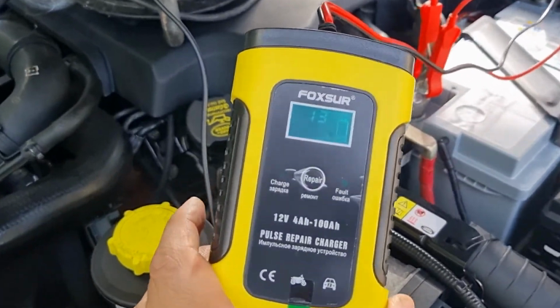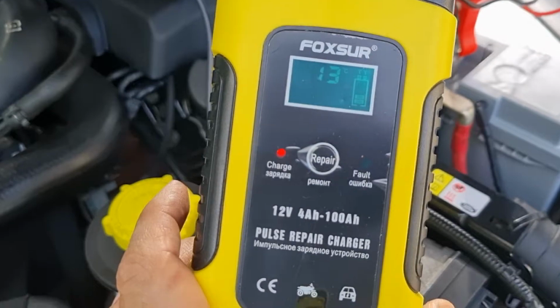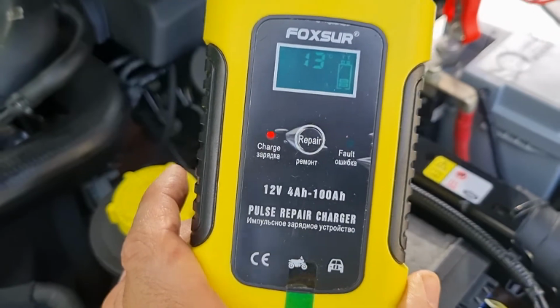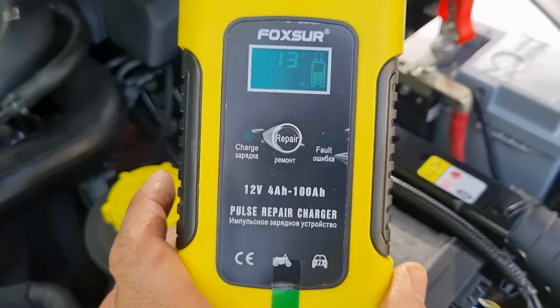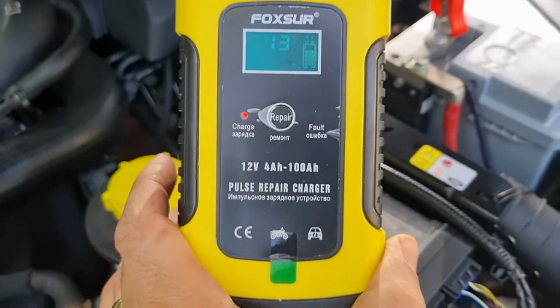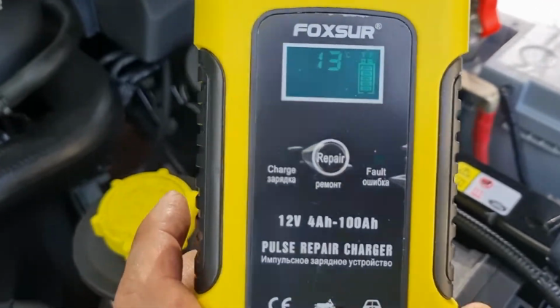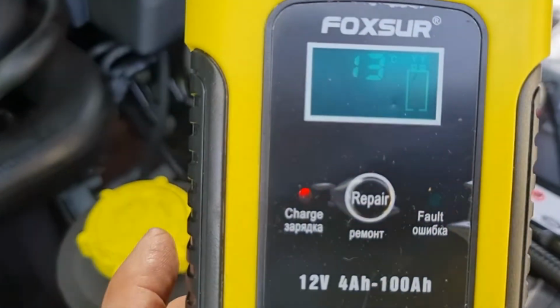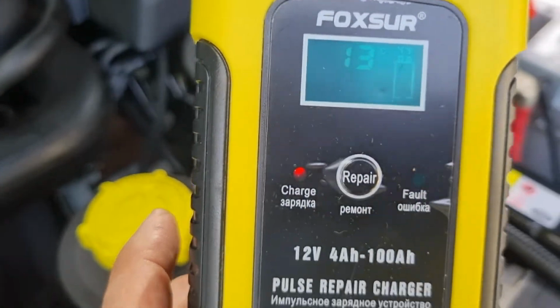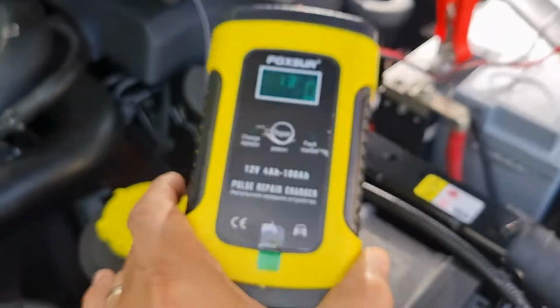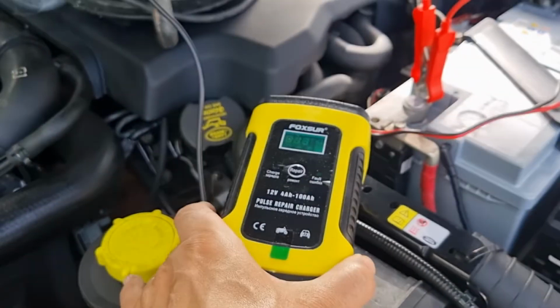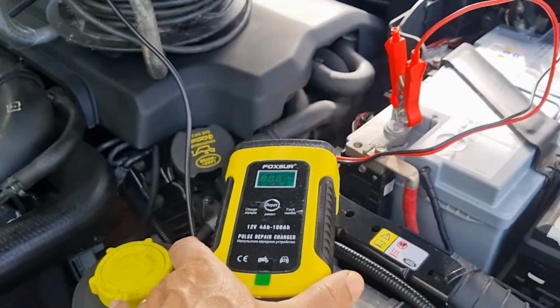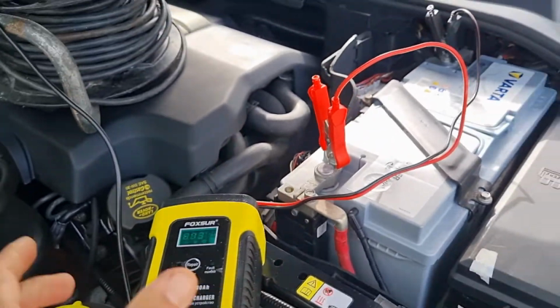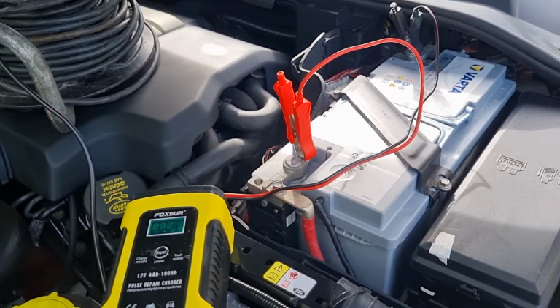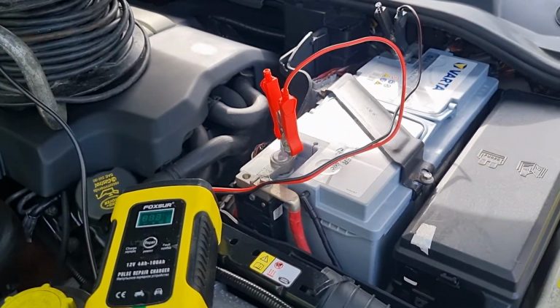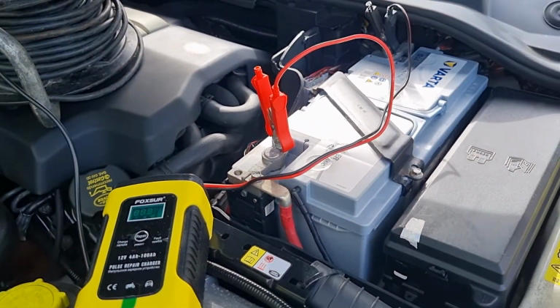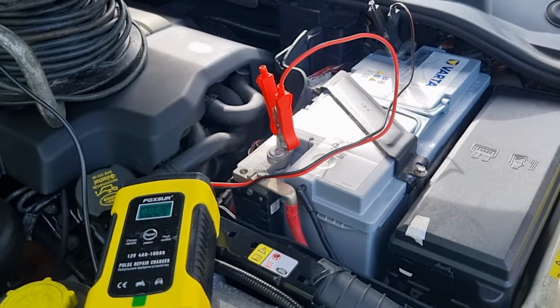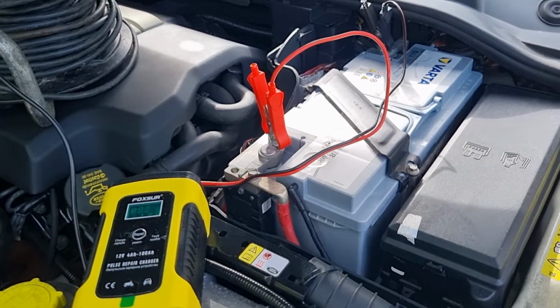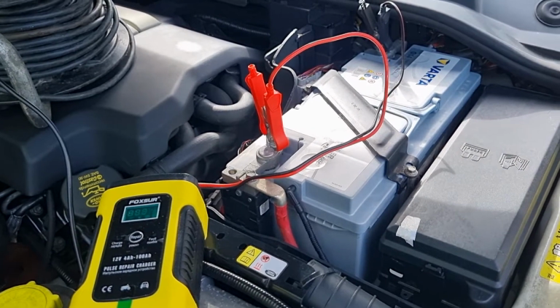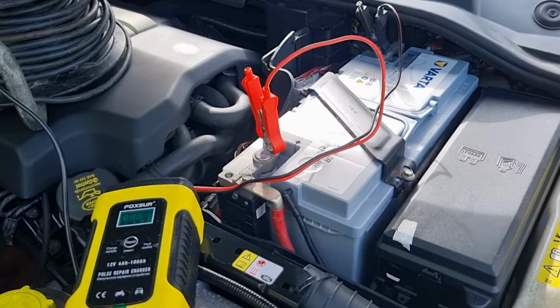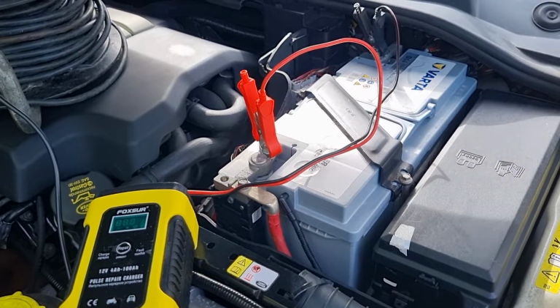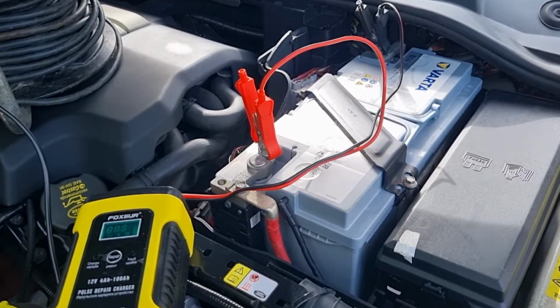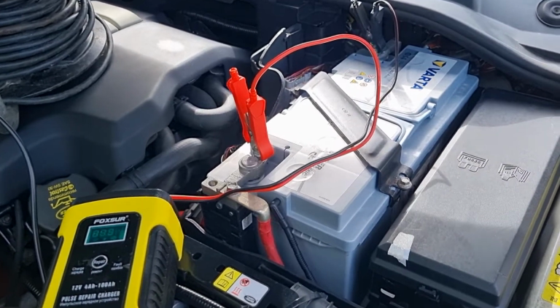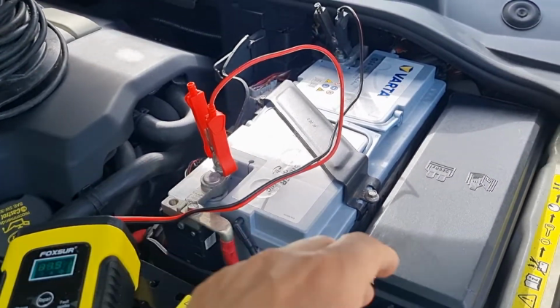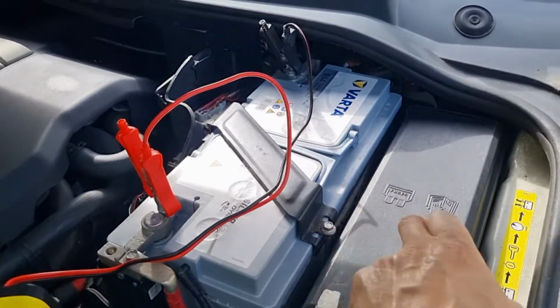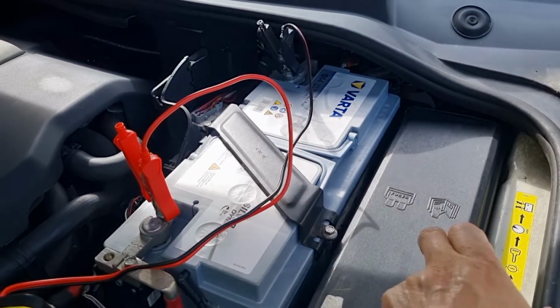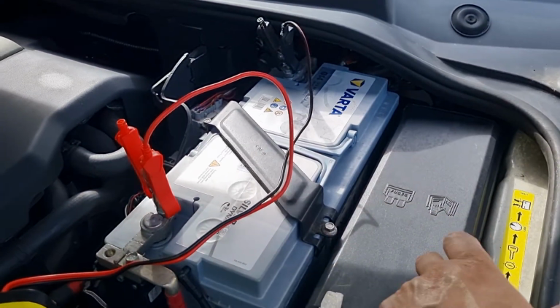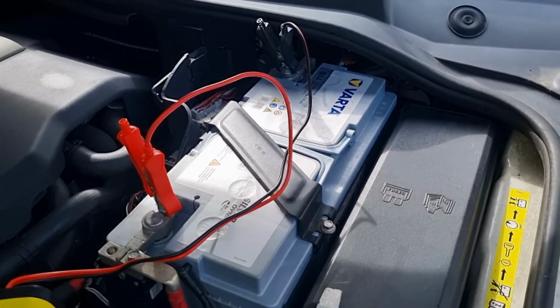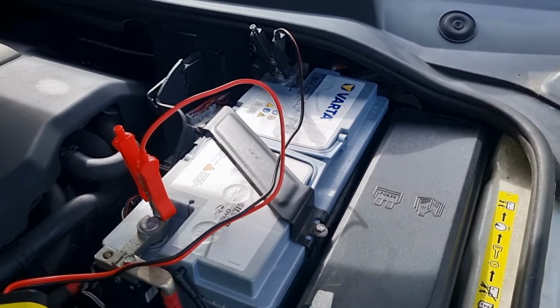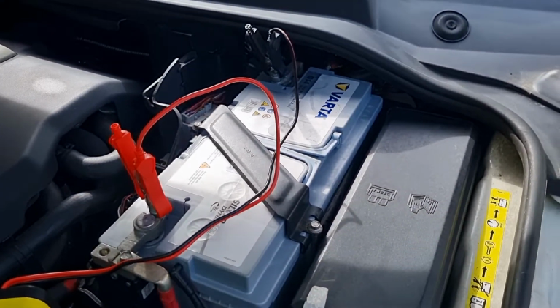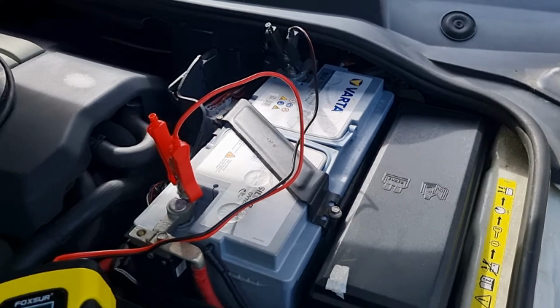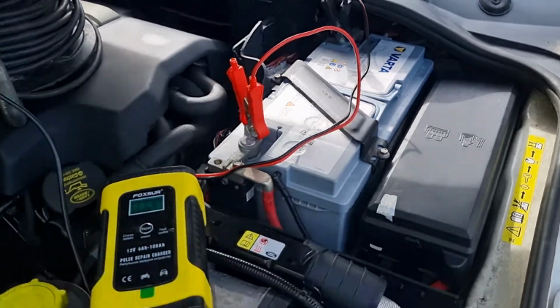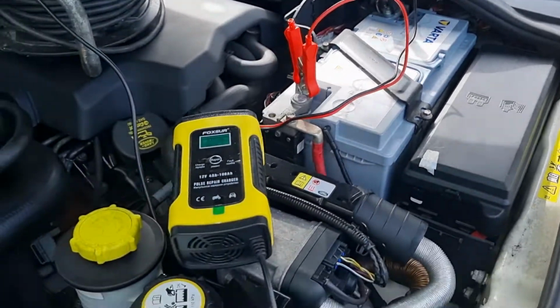These budget chargers — if you can select the repair mode, it does something to the battery to help fix it, though I'm not sure exactly what. Here are the fuses, if you're curious about those.